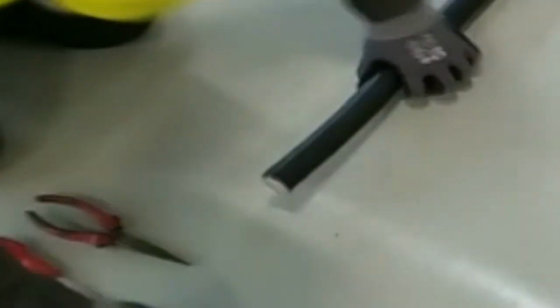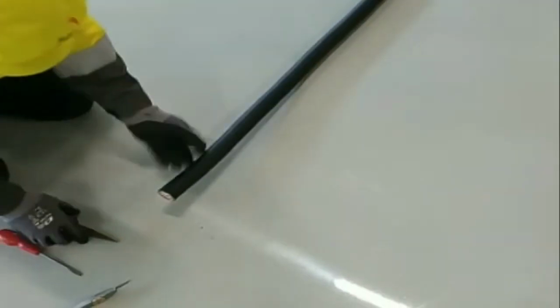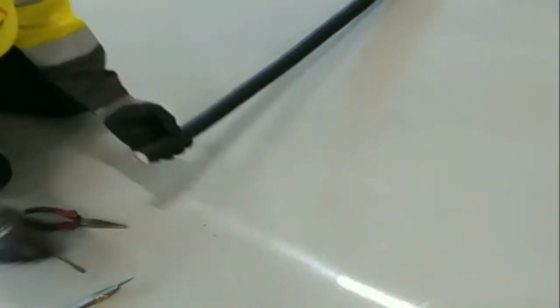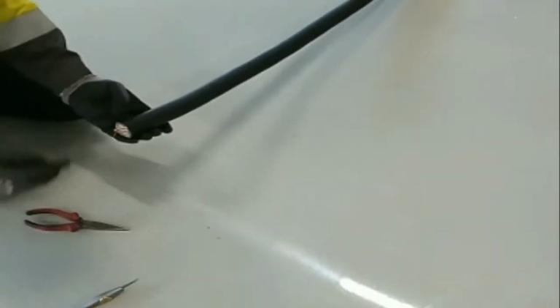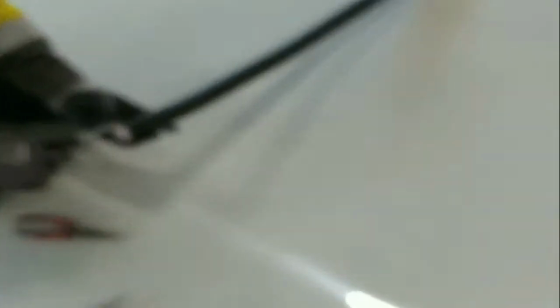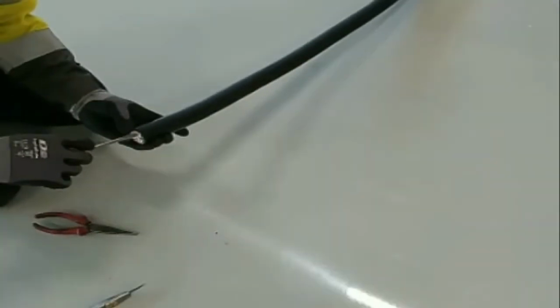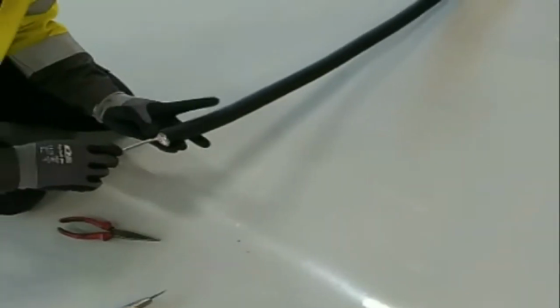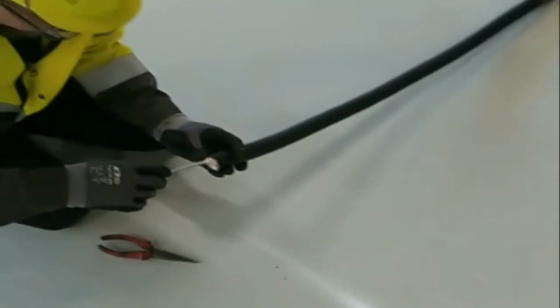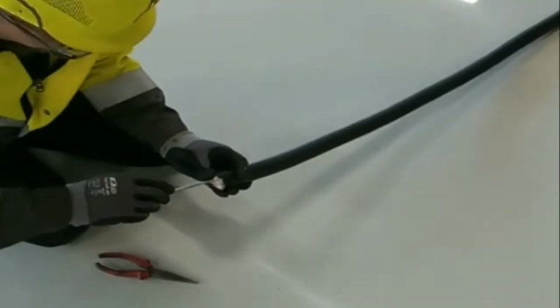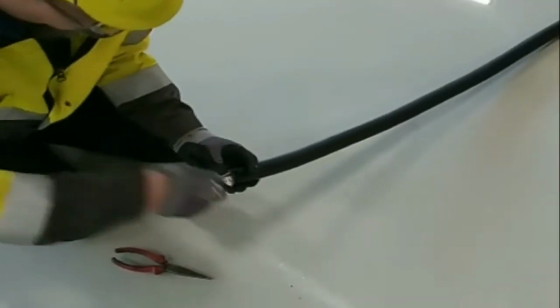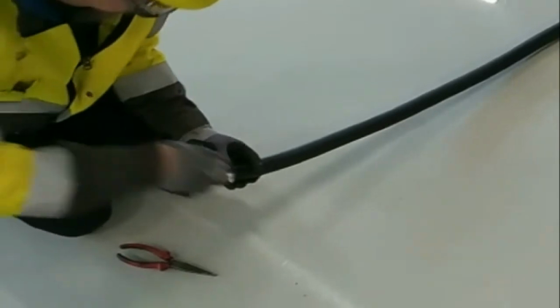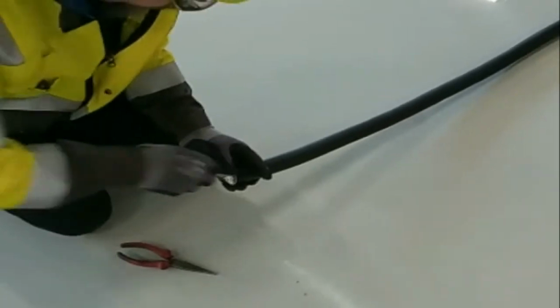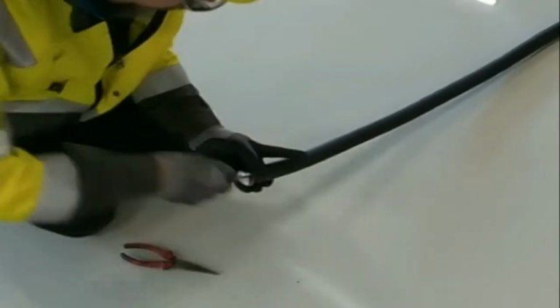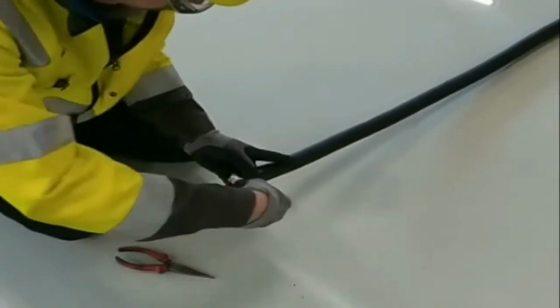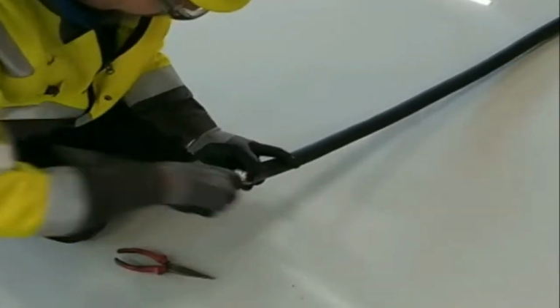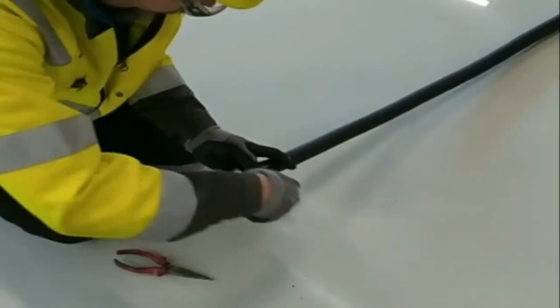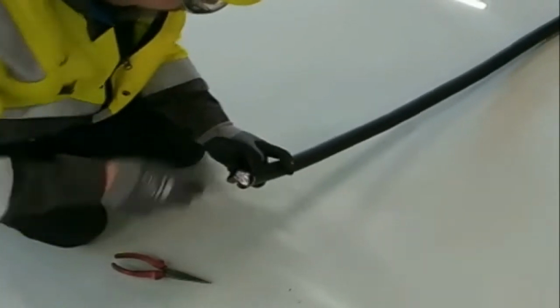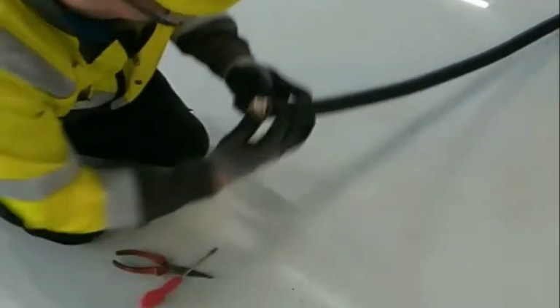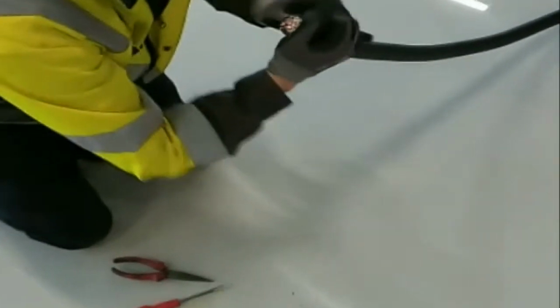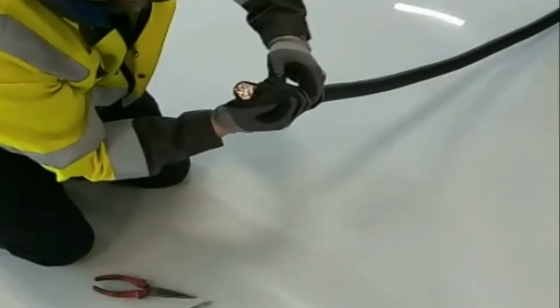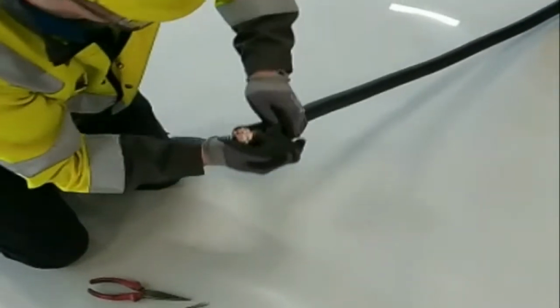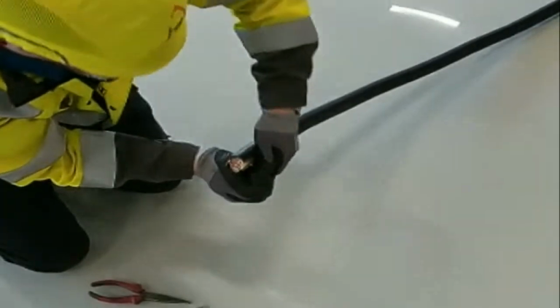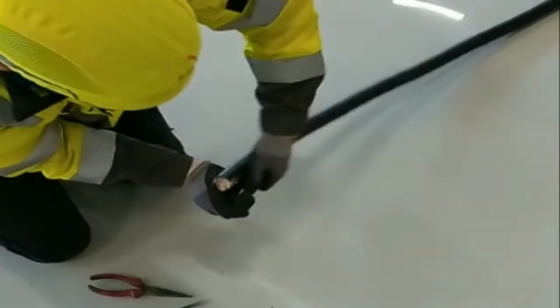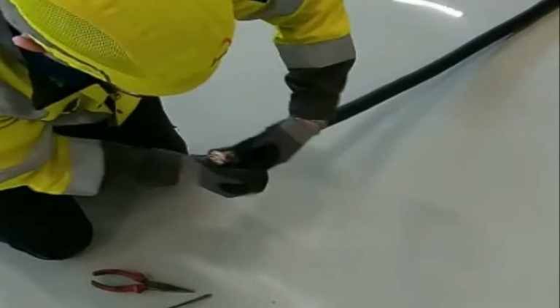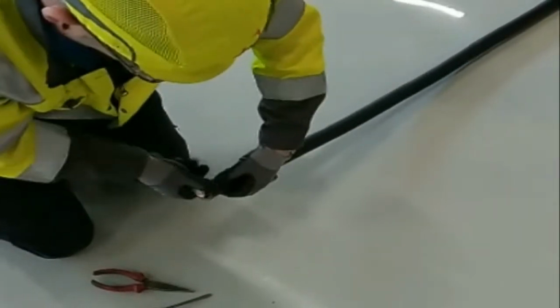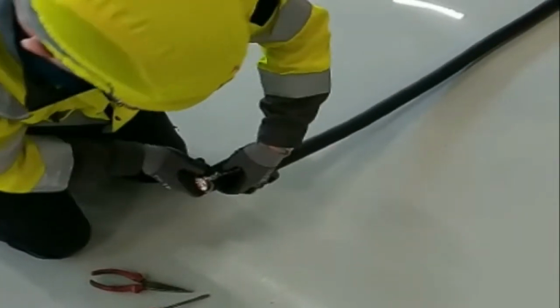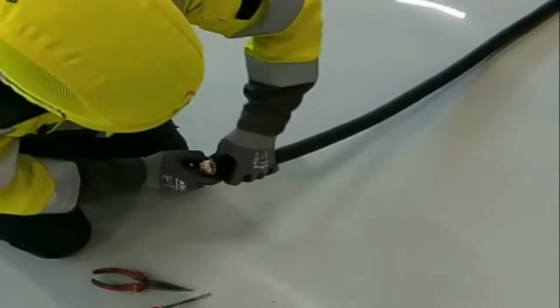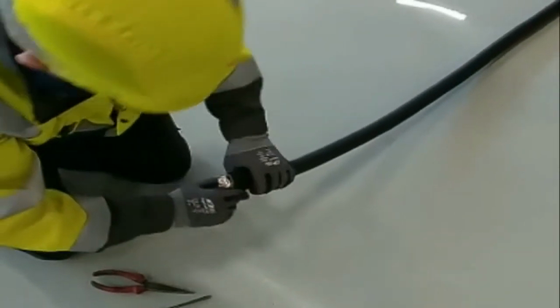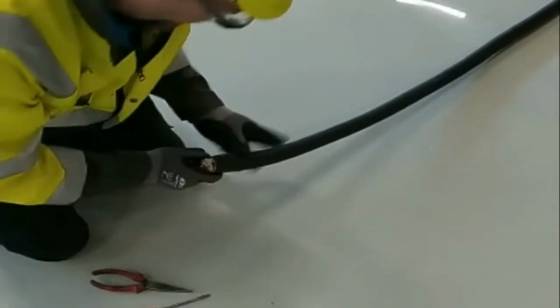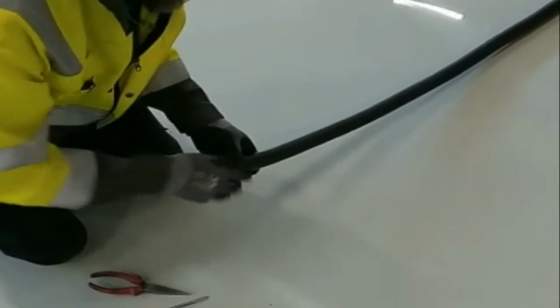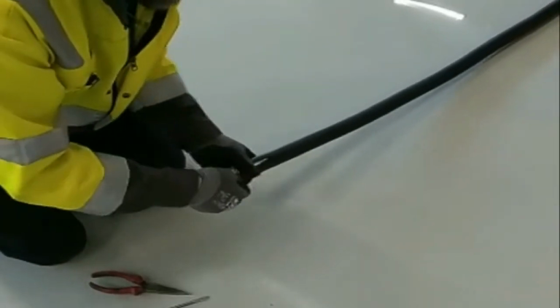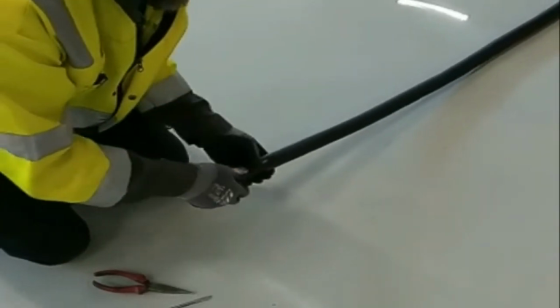With a blunt tool — for example a screwdriver — snap the cable jacket open. You can then remove the first part of the jacket.